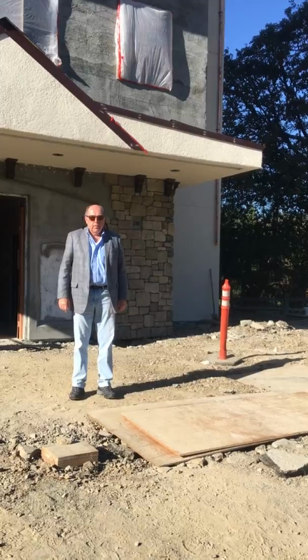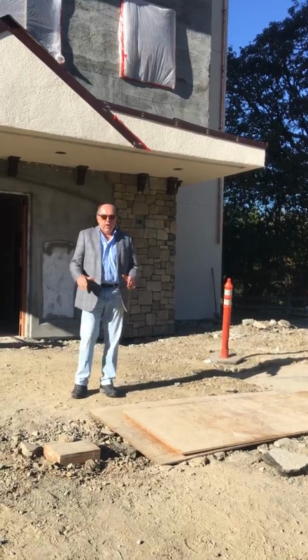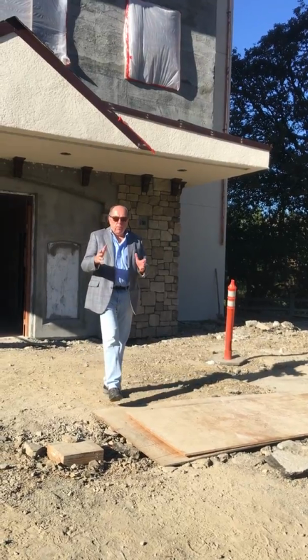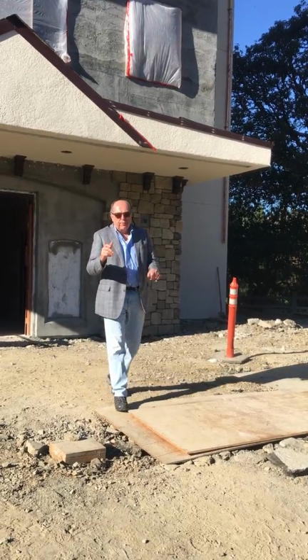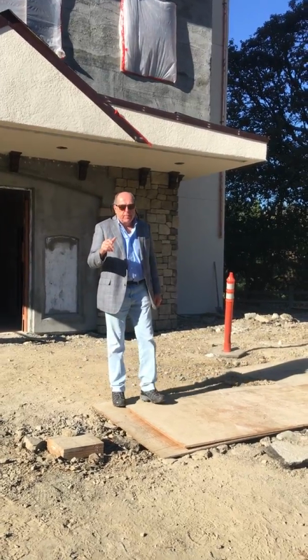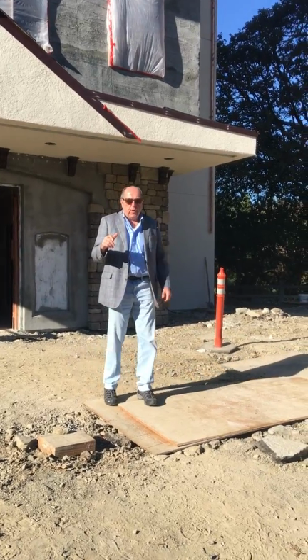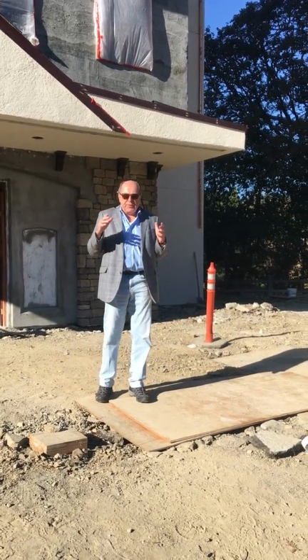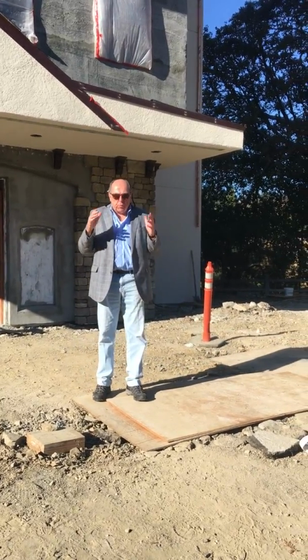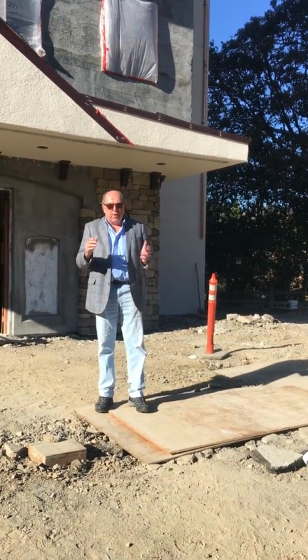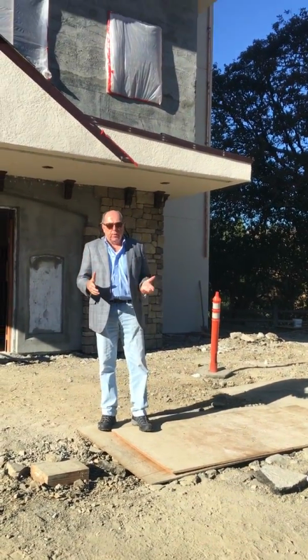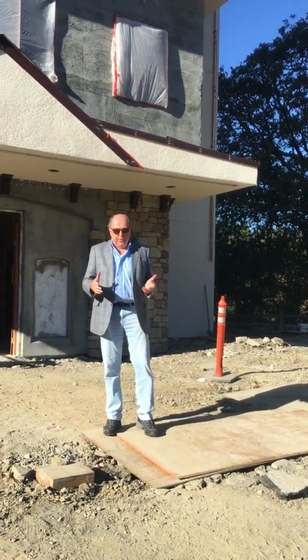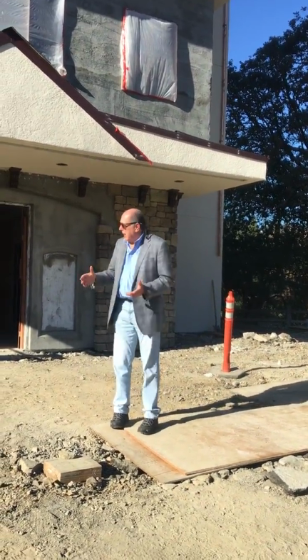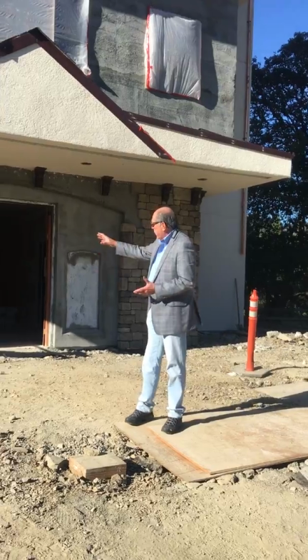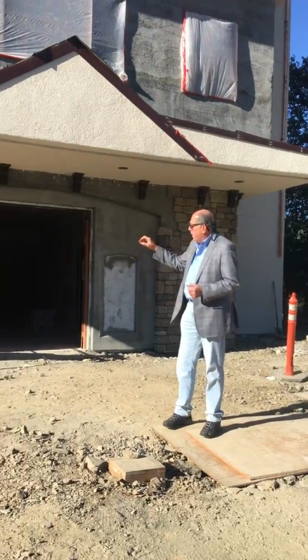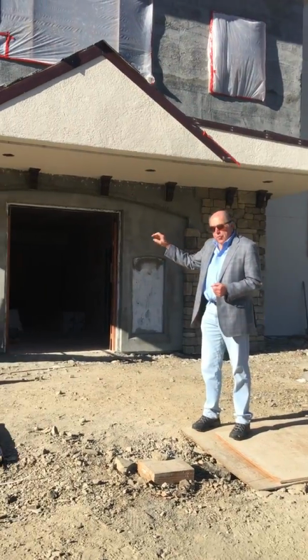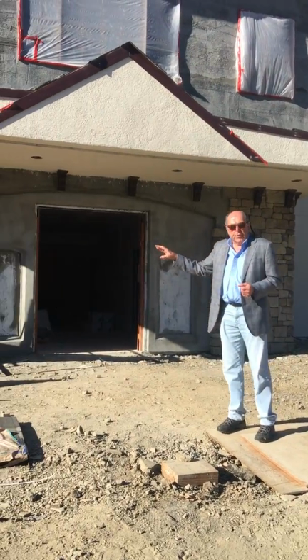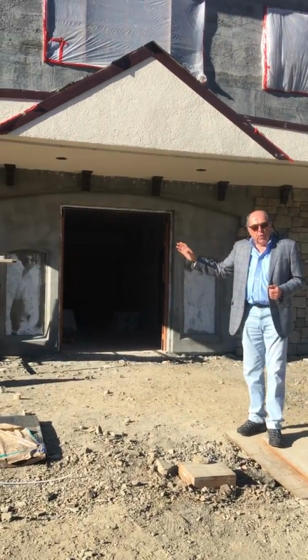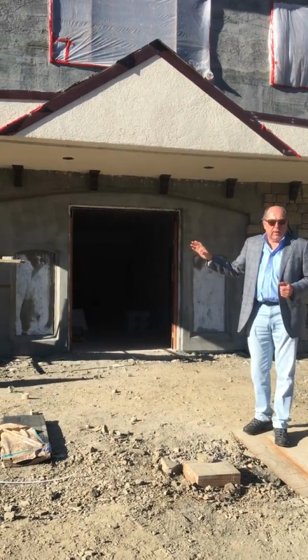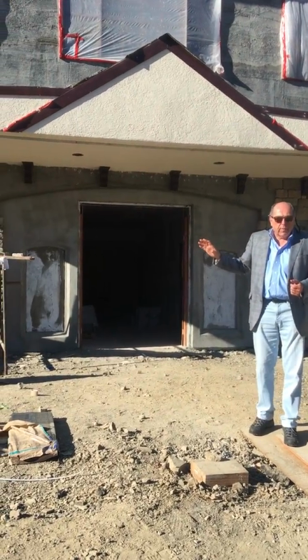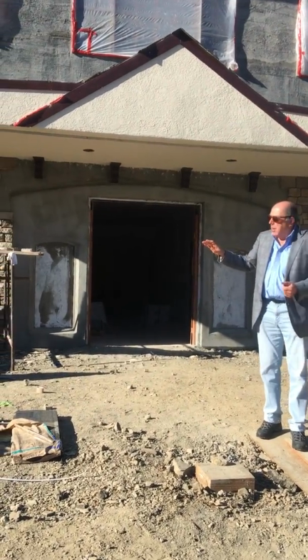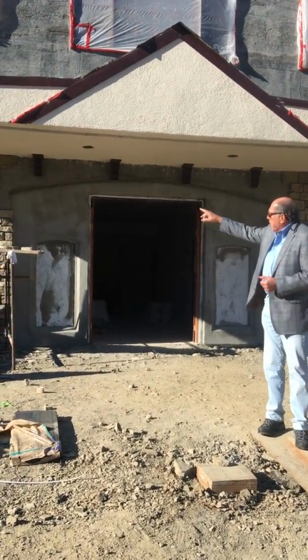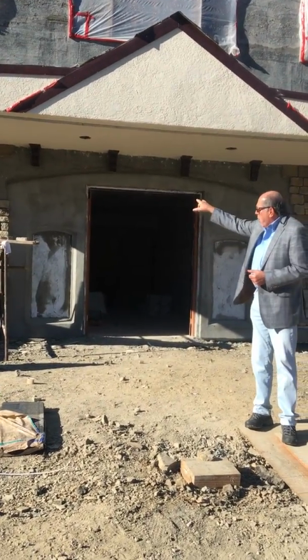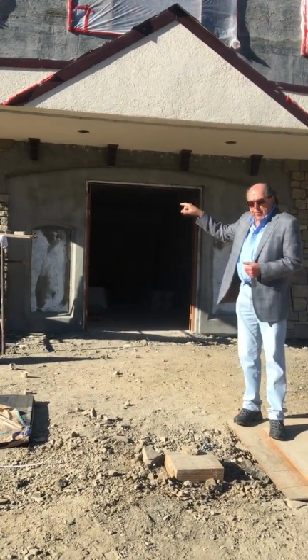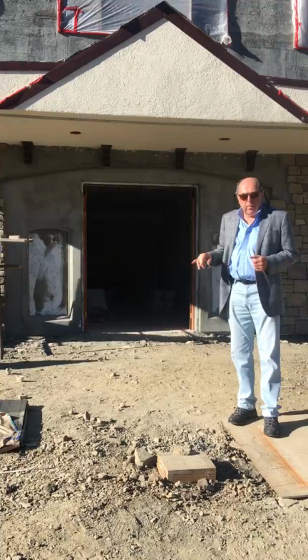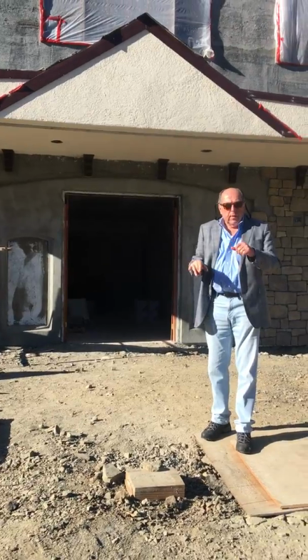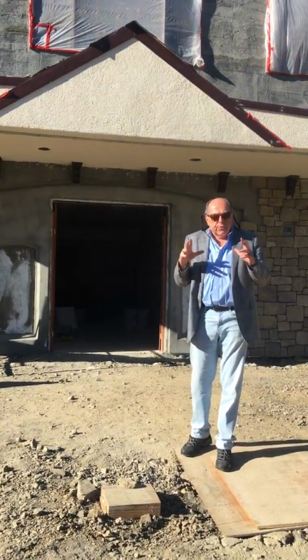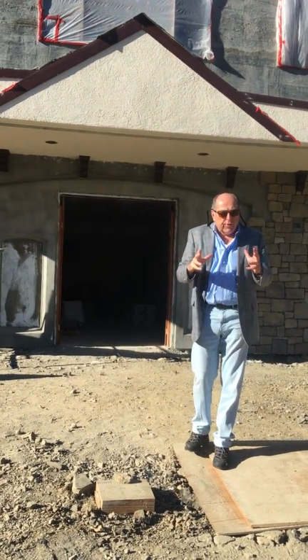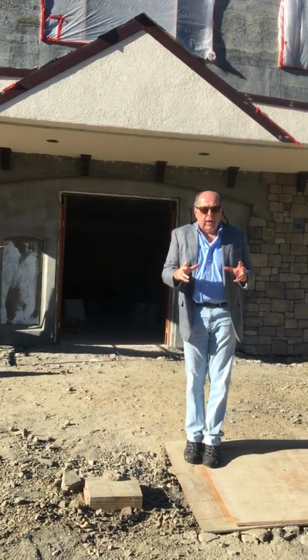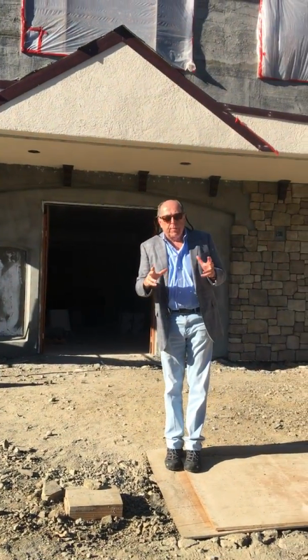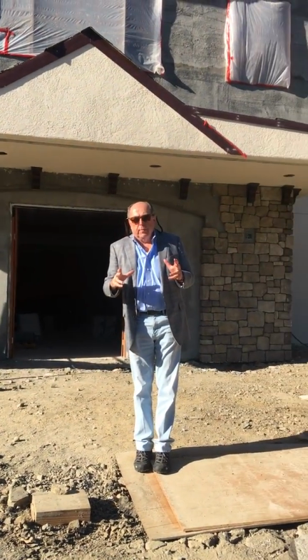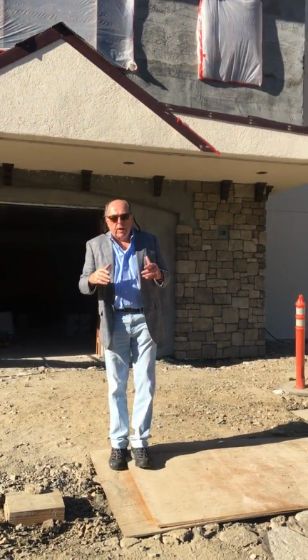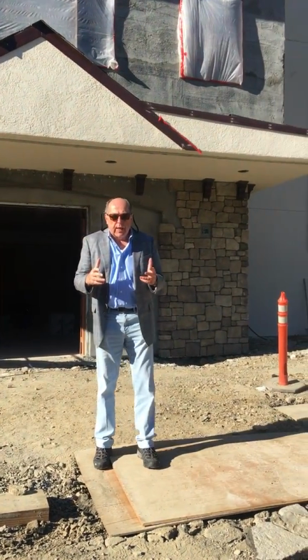John Porter reporting for the Benbow Historic Inn. I'm standing right in front of the new addition. You can see that we're just starting to do the stonework on the front. We've got the corbels up here. Starting to look like the Benbow Inn — it's coming together.